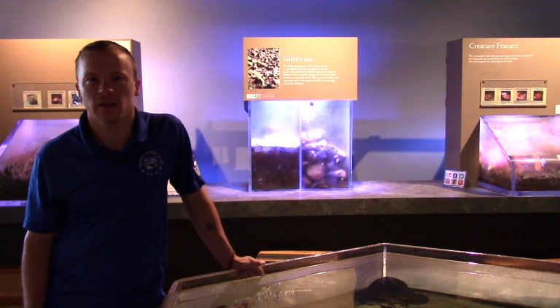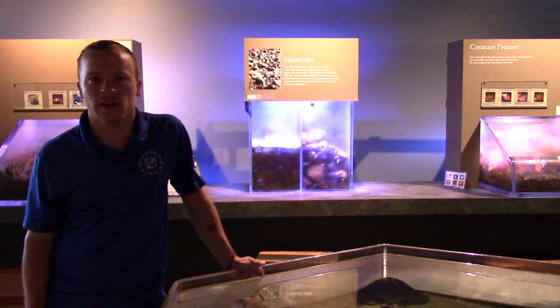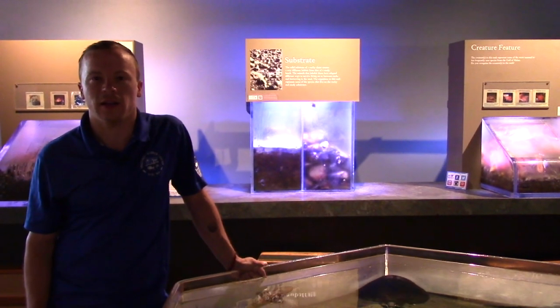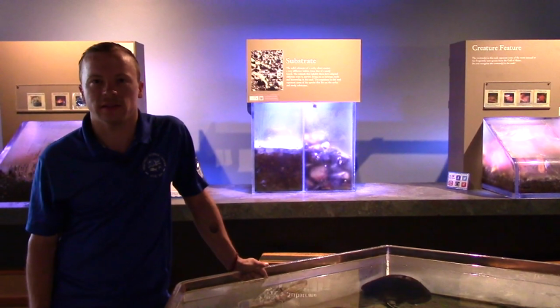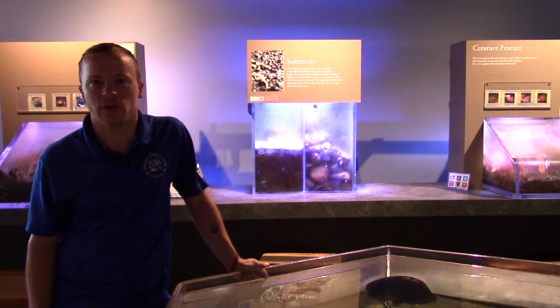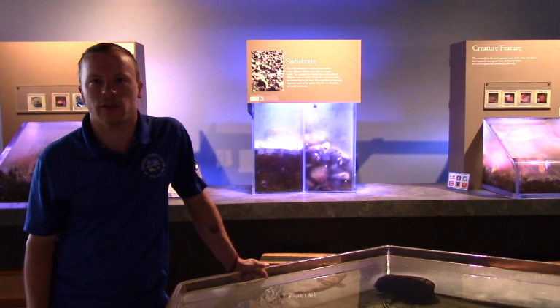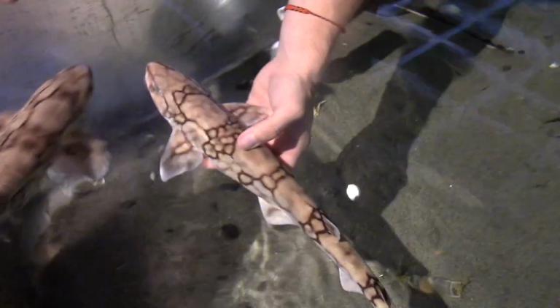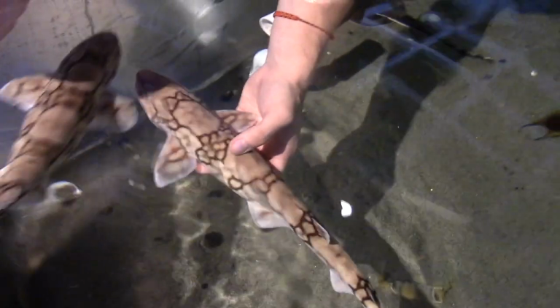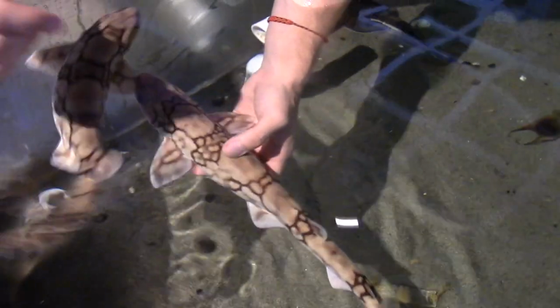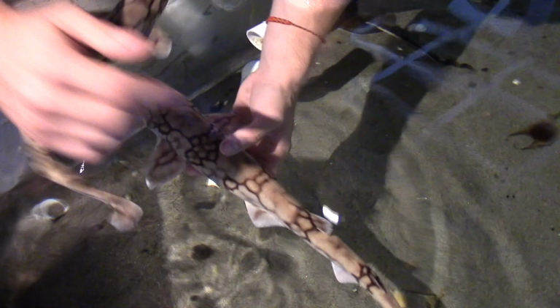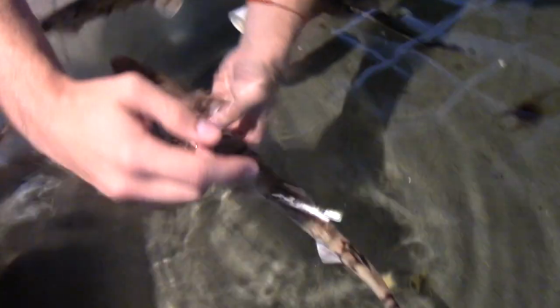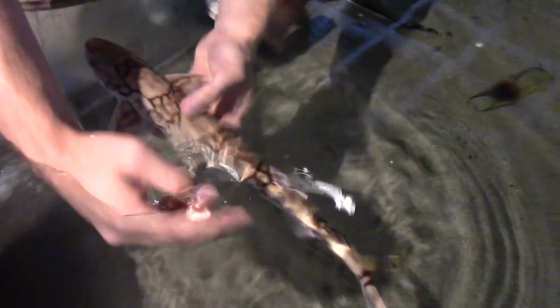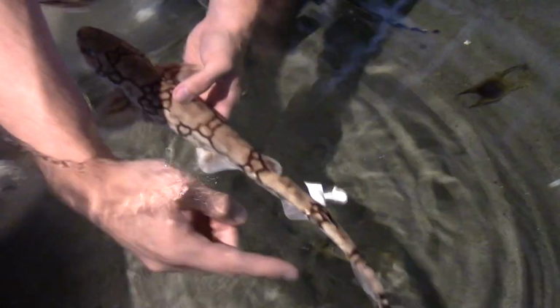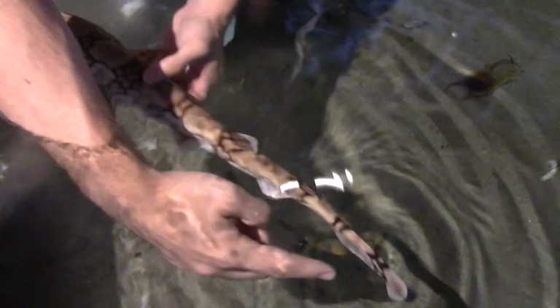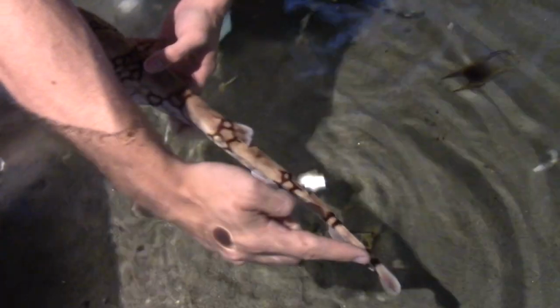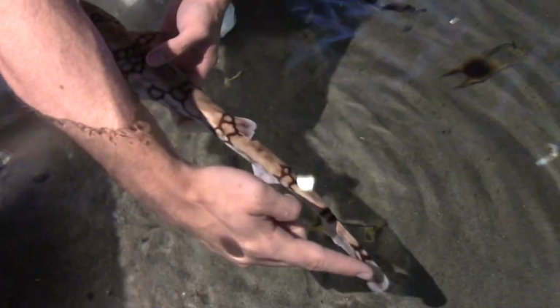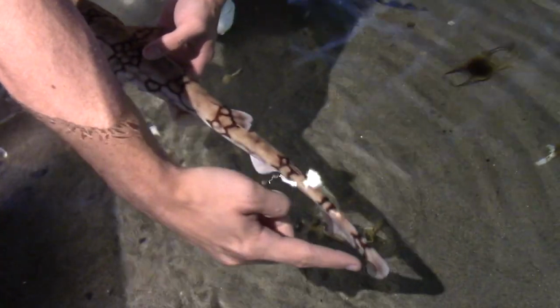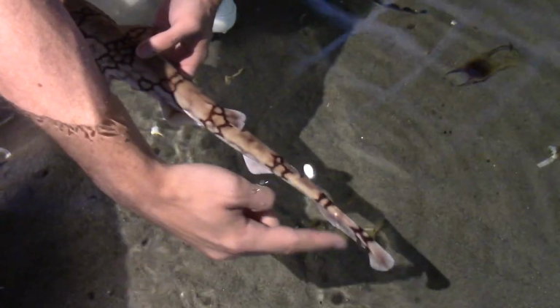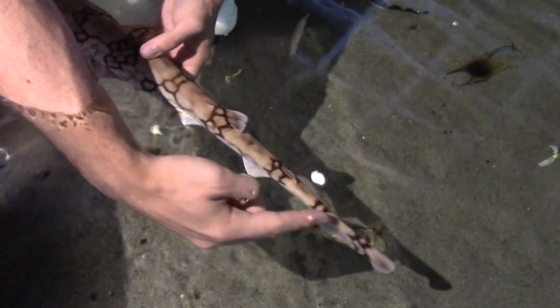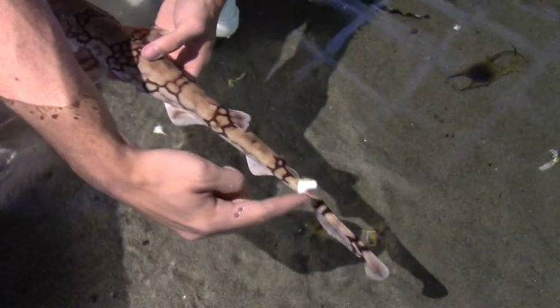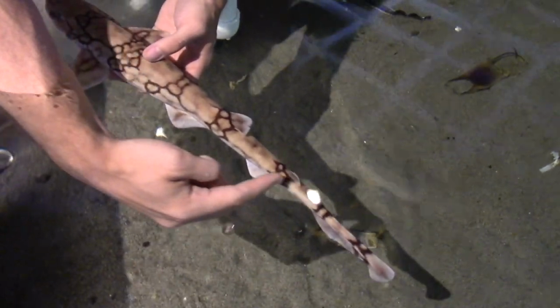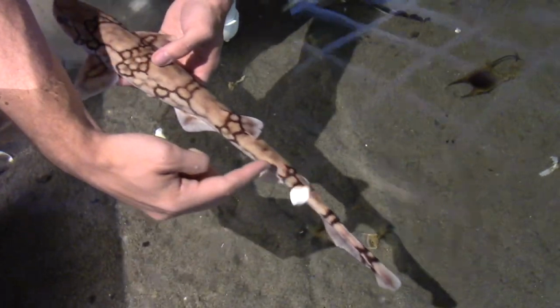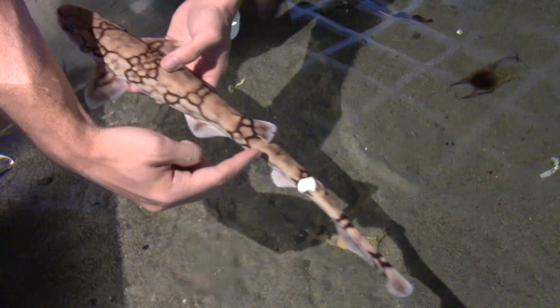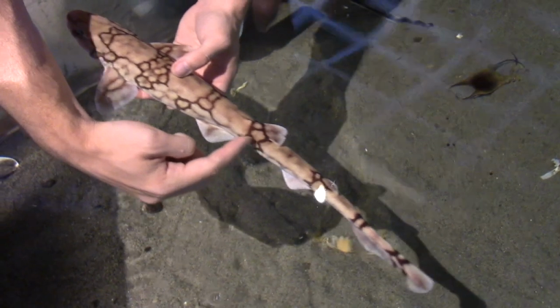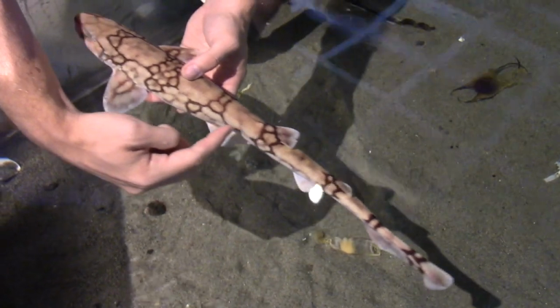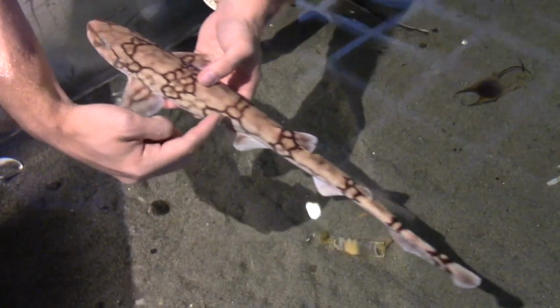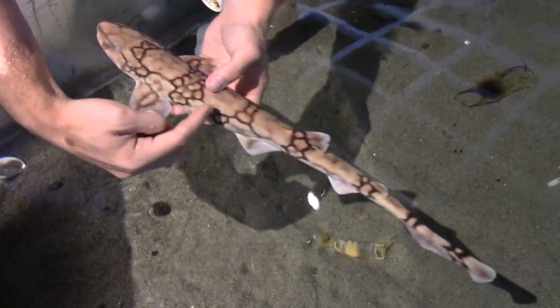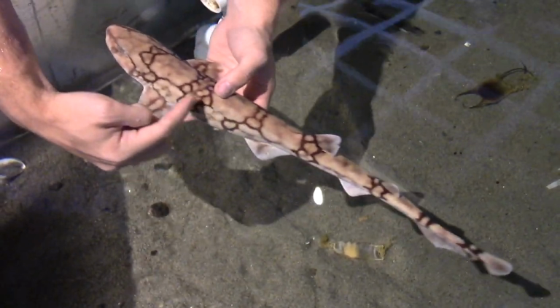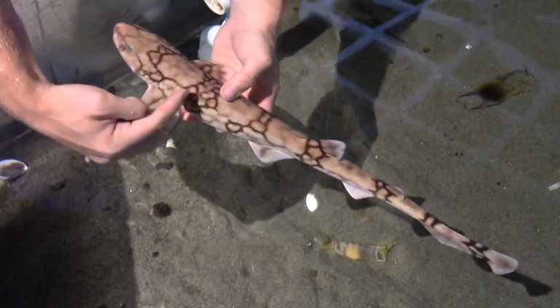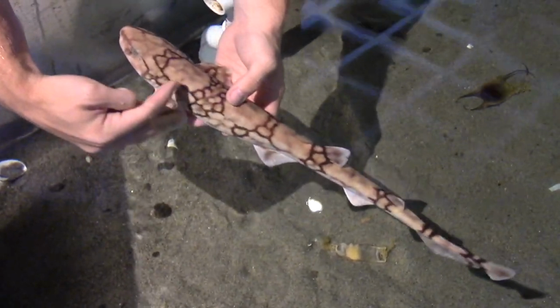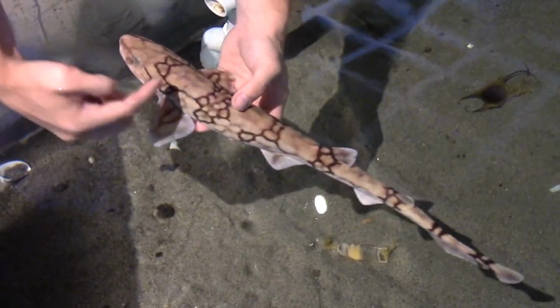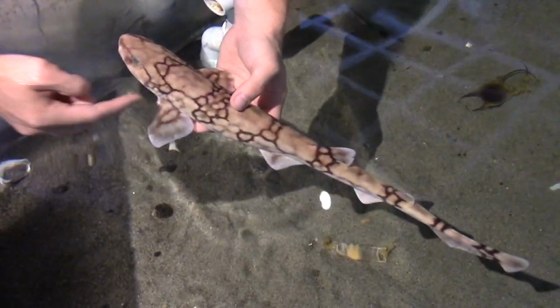The lateral line is a sensory organ along each side of the shark. They use this by their sensory cells getting stimulated by pressure changes in the water and also the water movement and the direction.